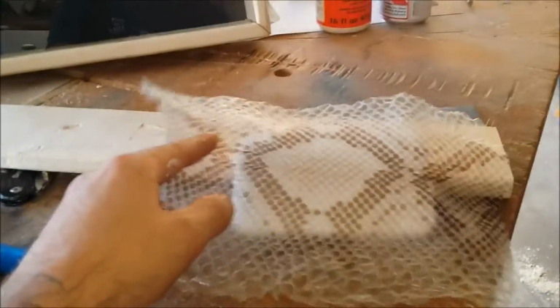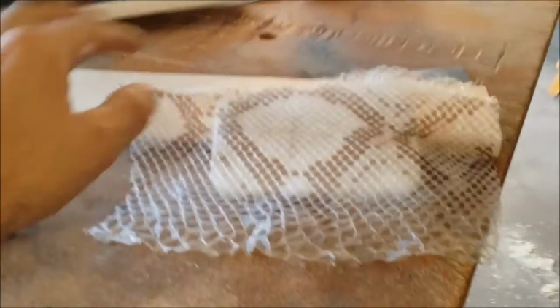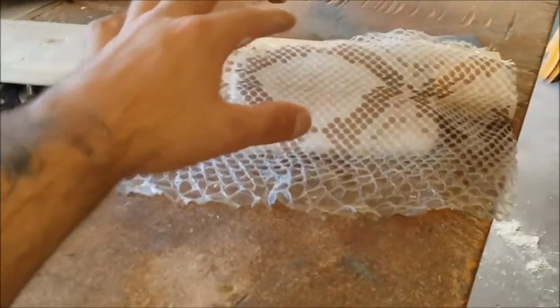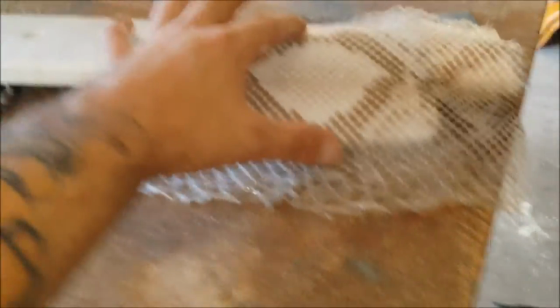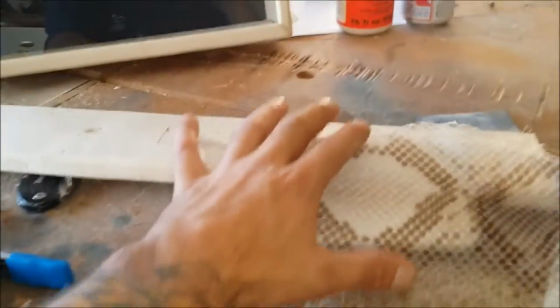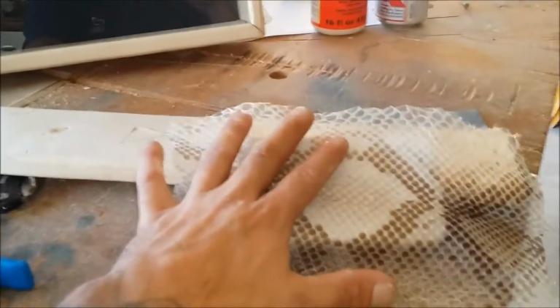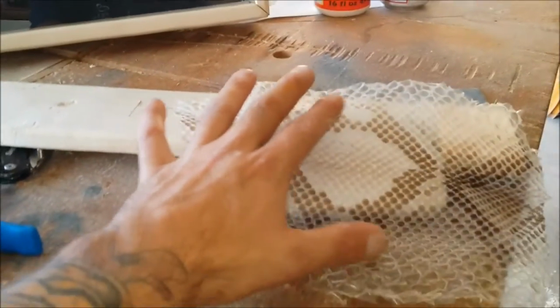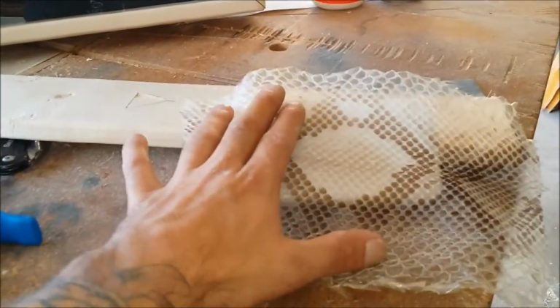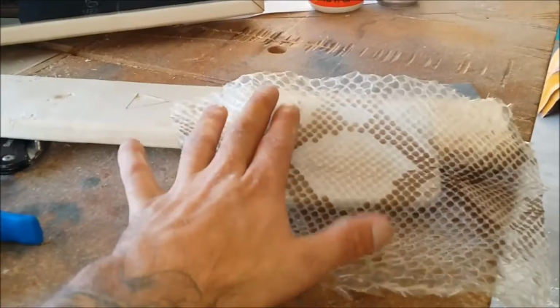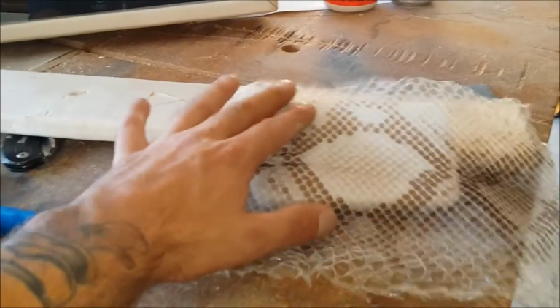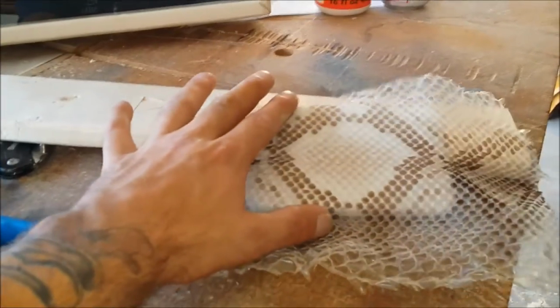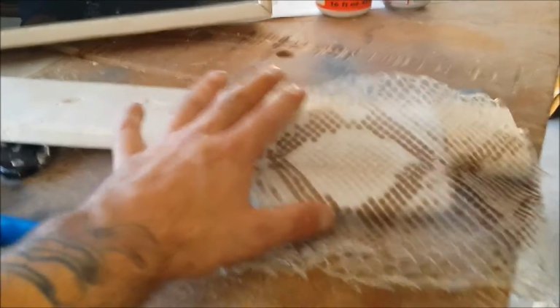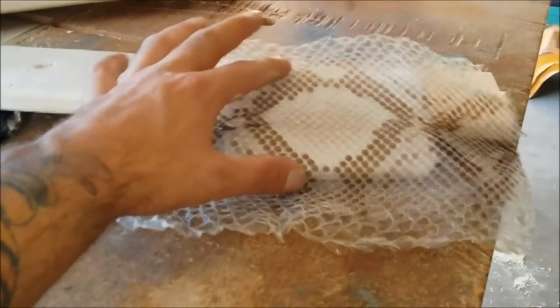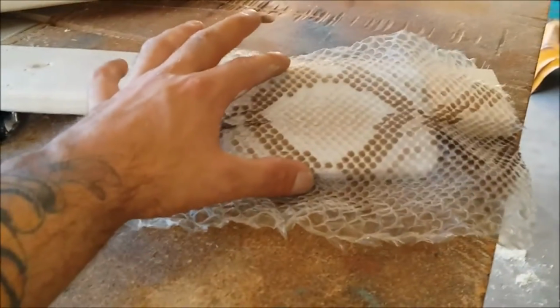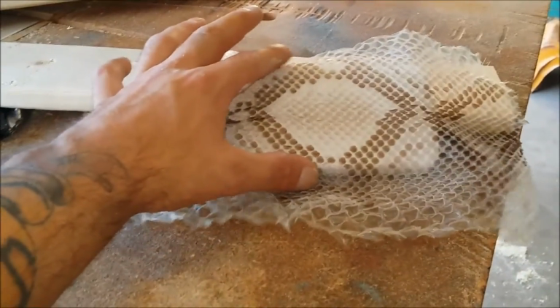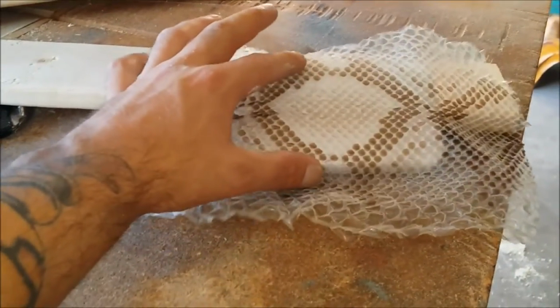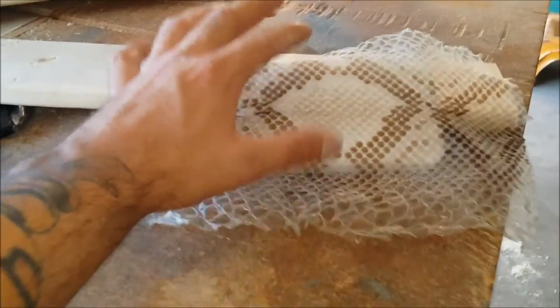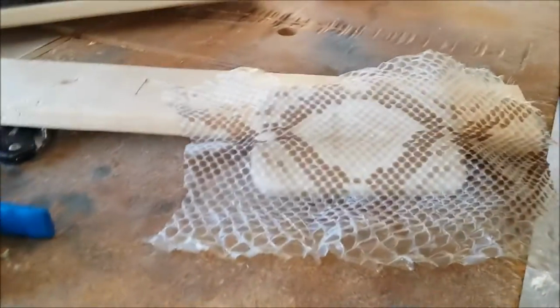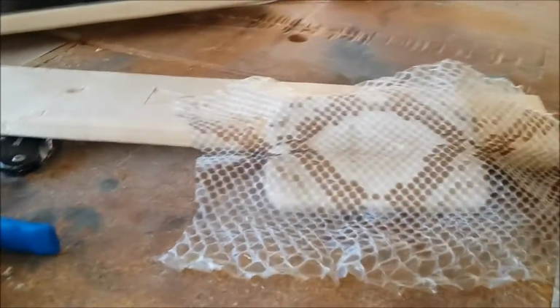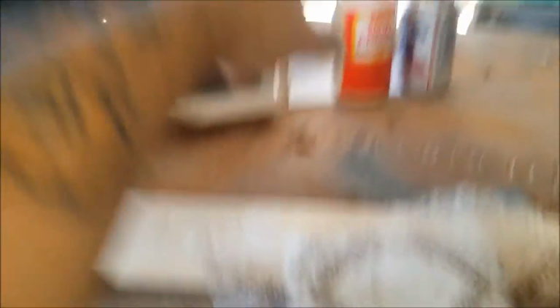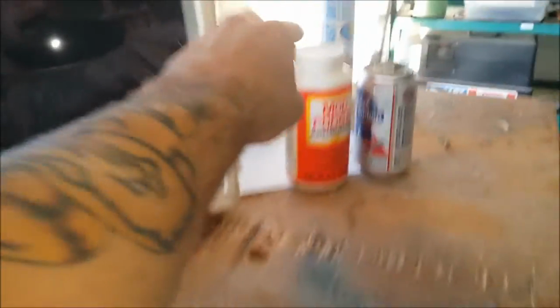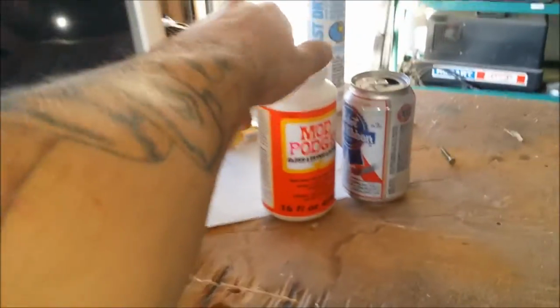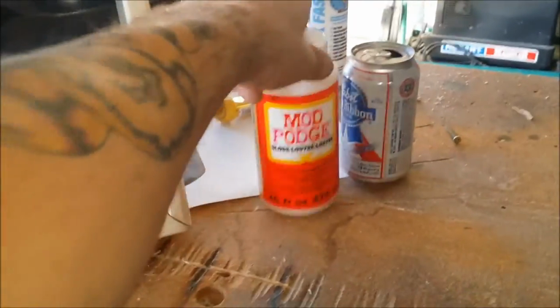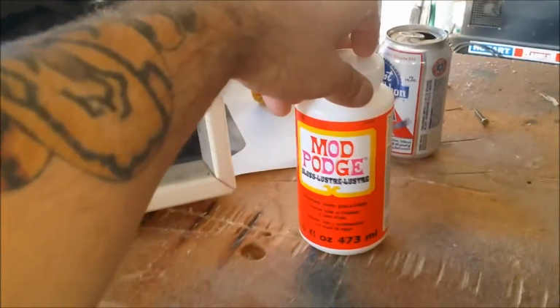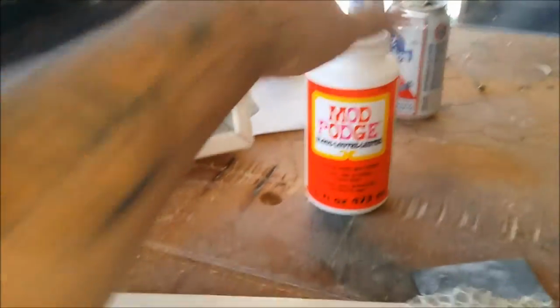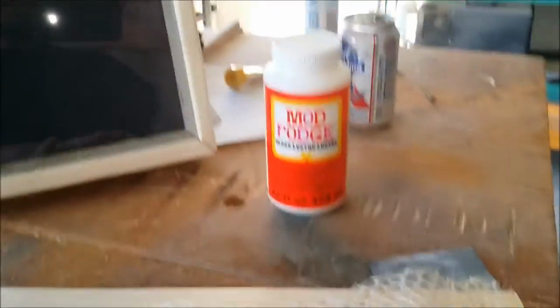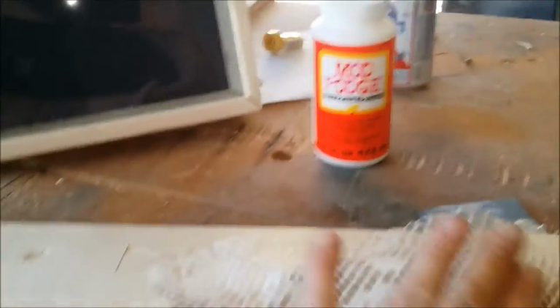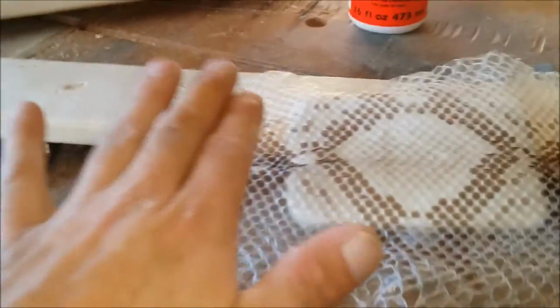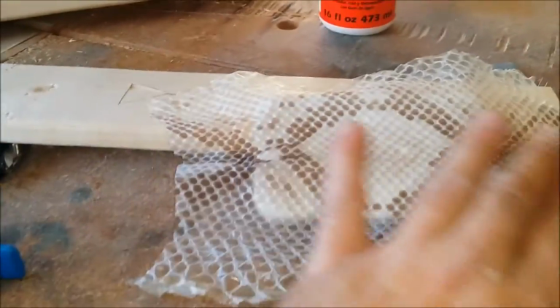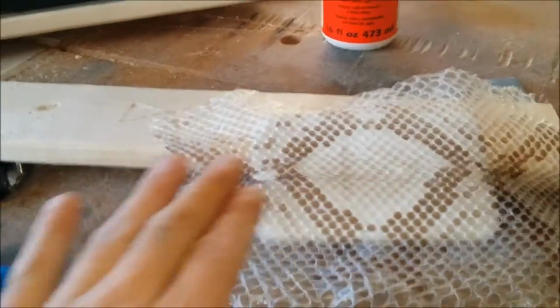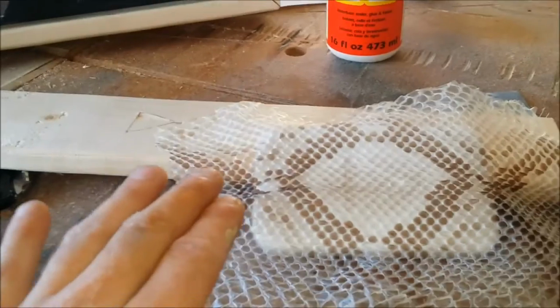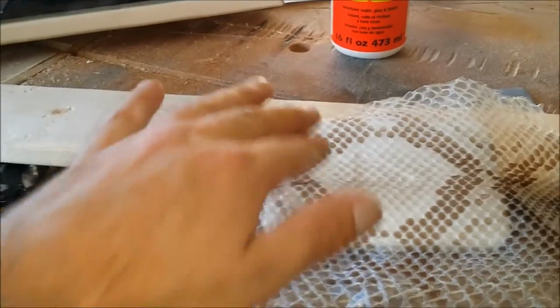This is the piece of snake shed I'm going to use off of Bob. I'm going to mod podge it — first put on the top coat on top, lay it down, let it dry.